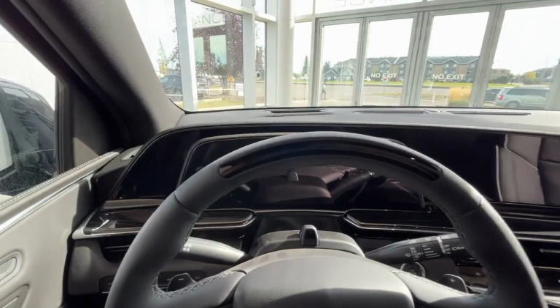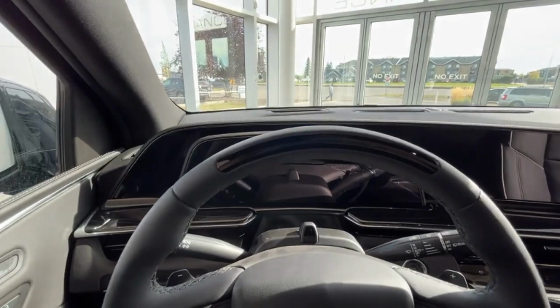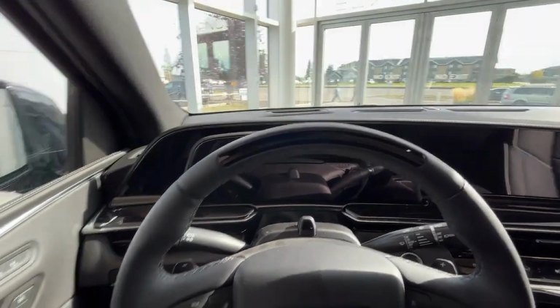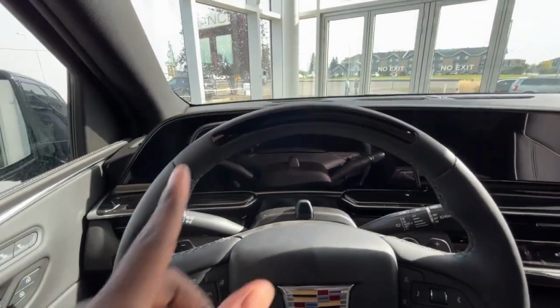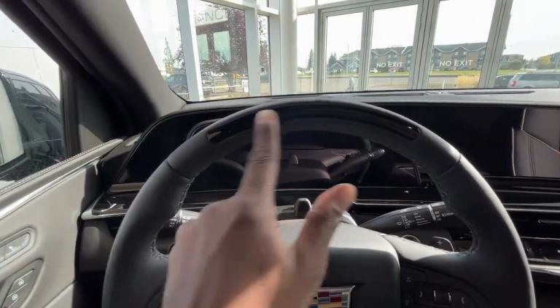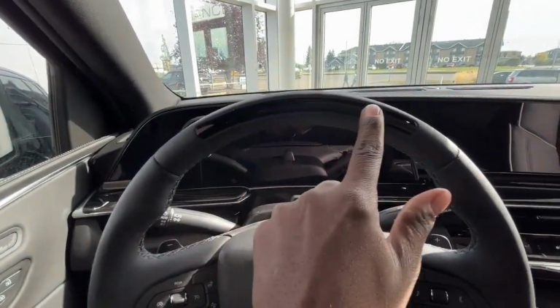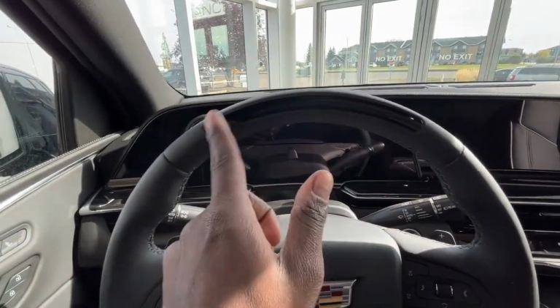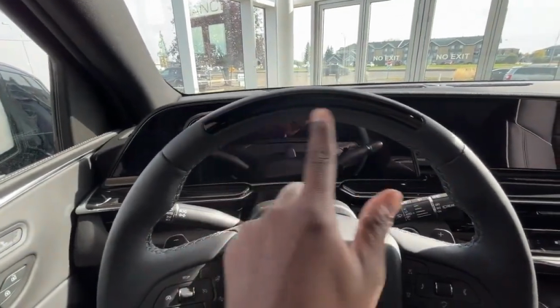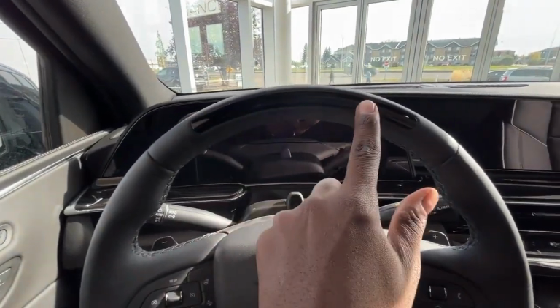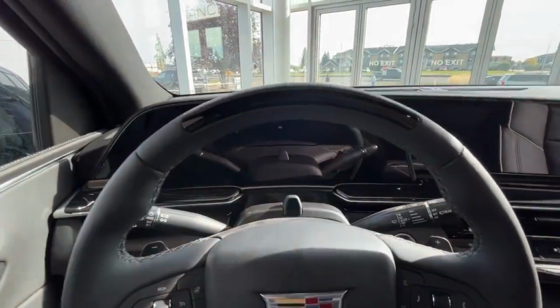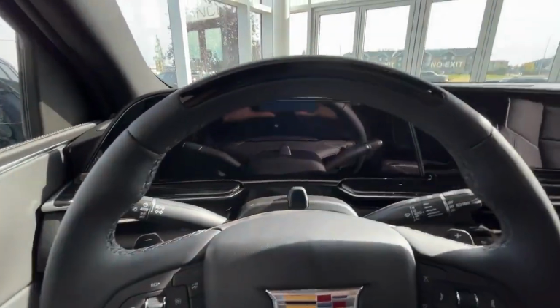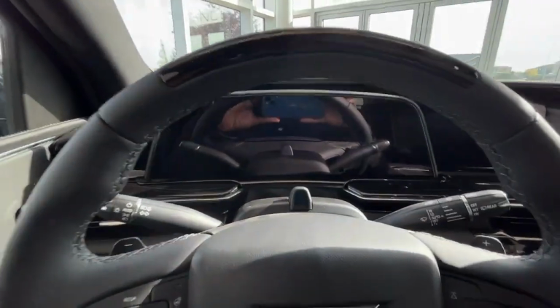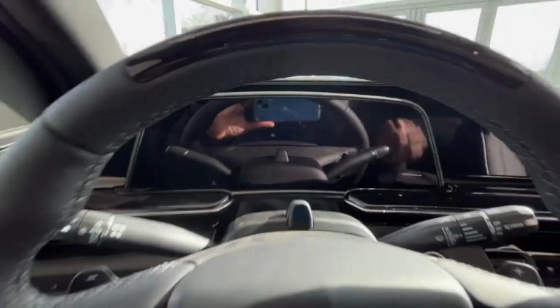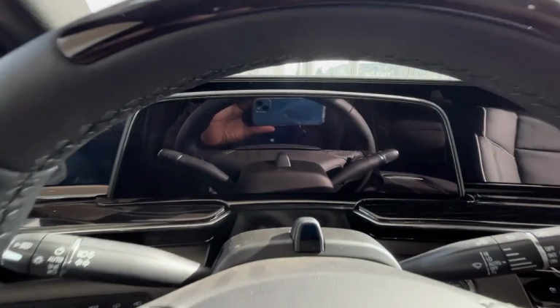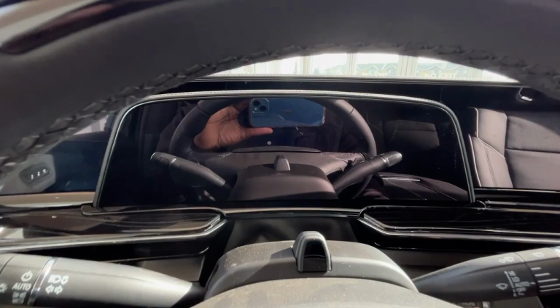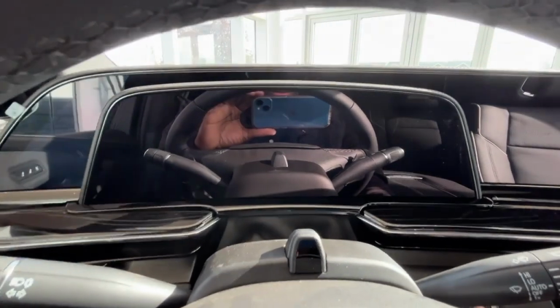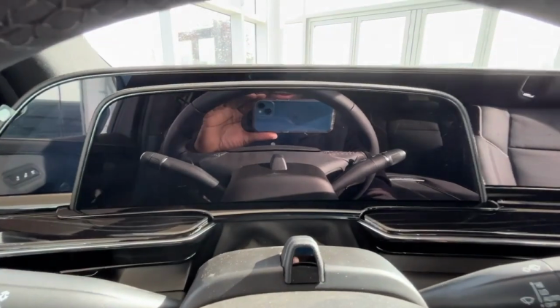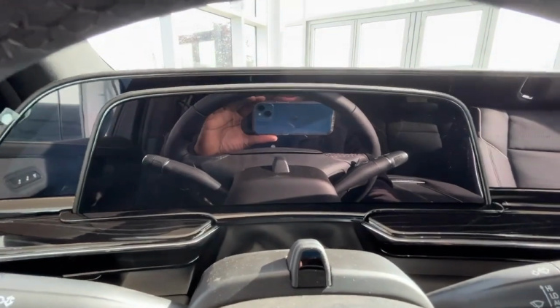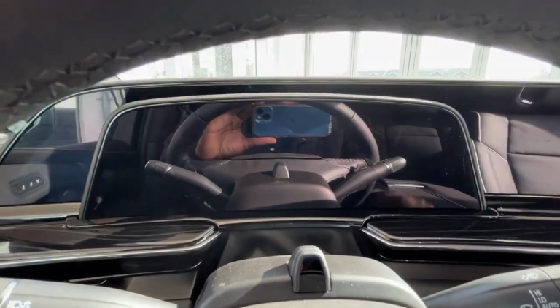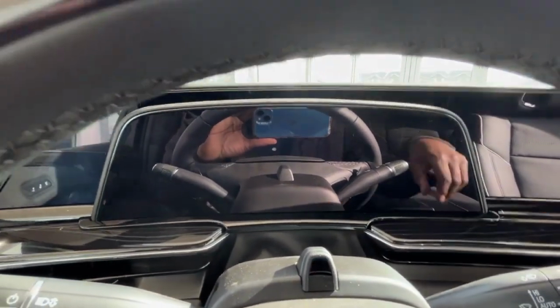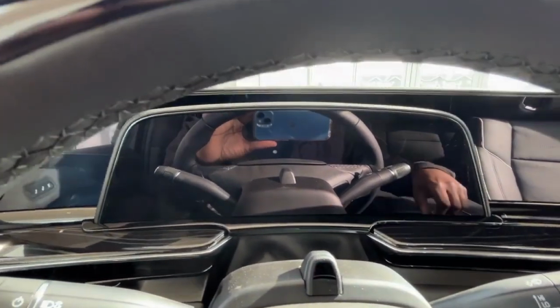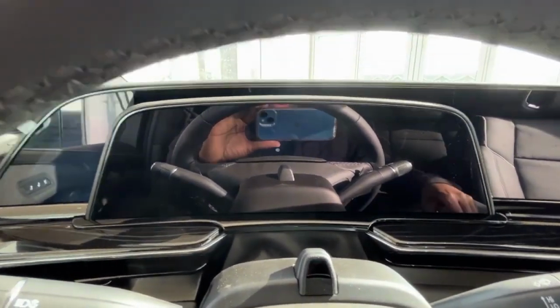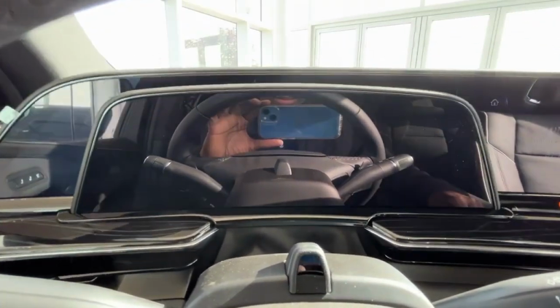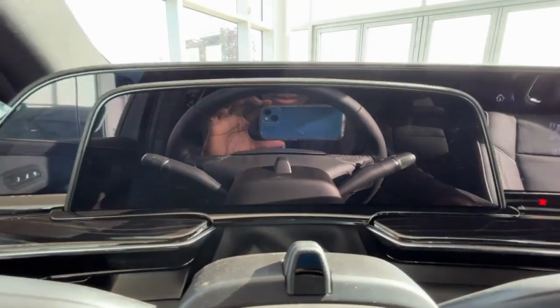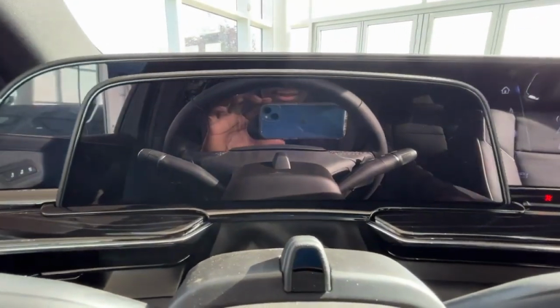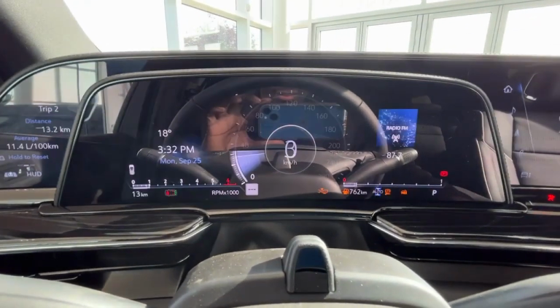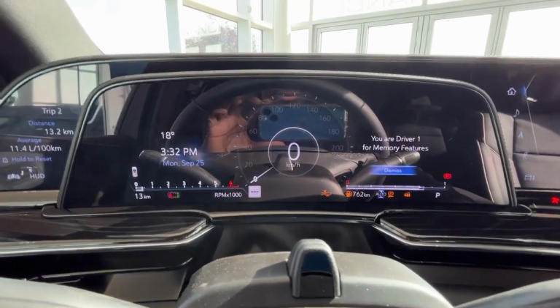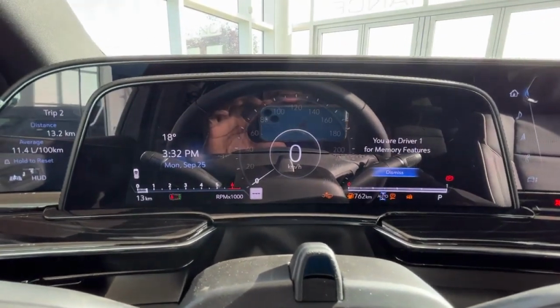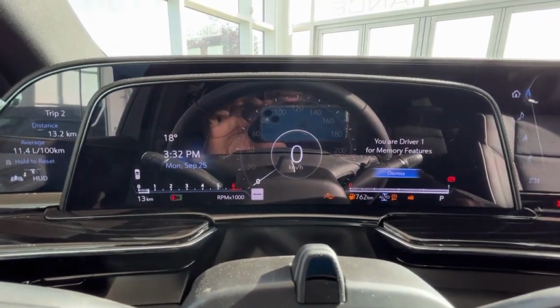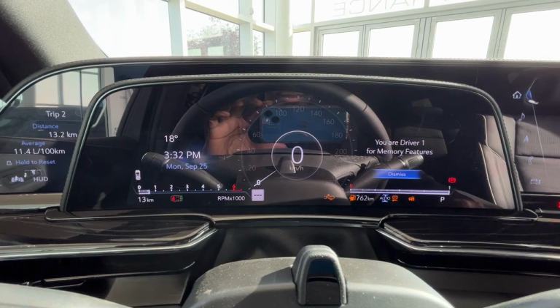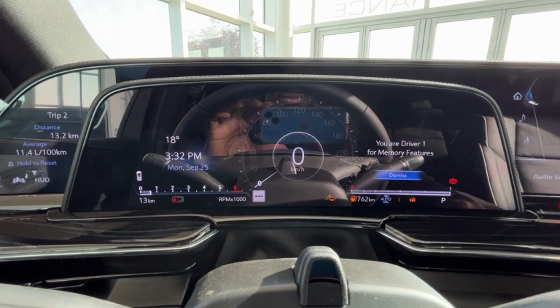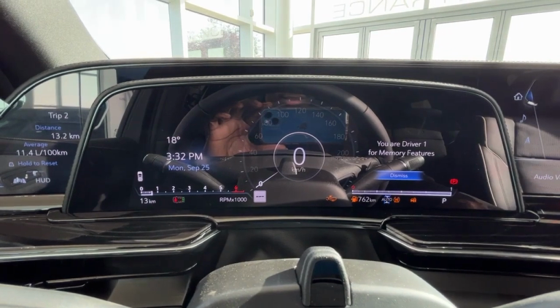This vehicle does have SuperCruise and an LED strip right here. This is a push-to-start vehicle. And here you'll see a nice digital dash.